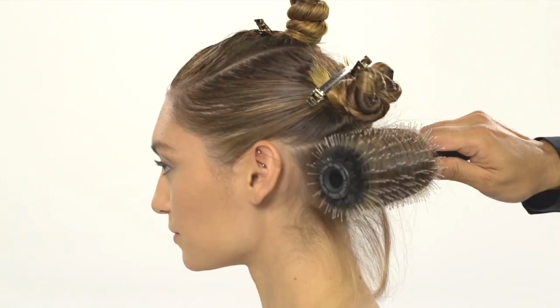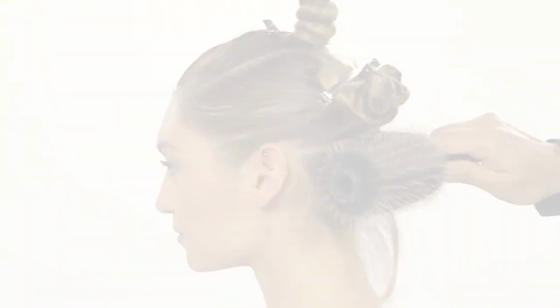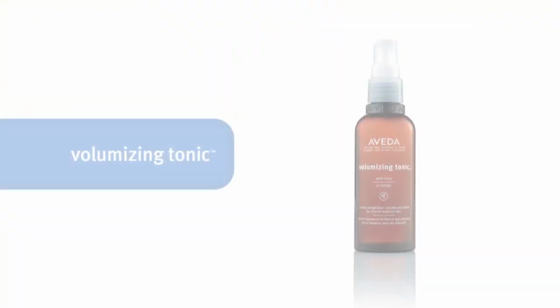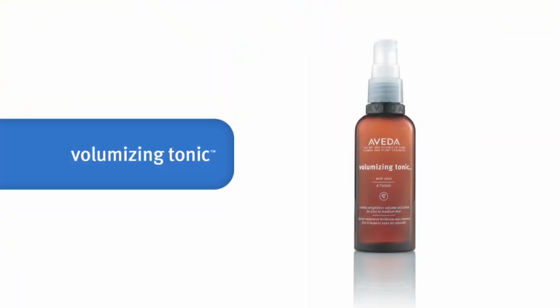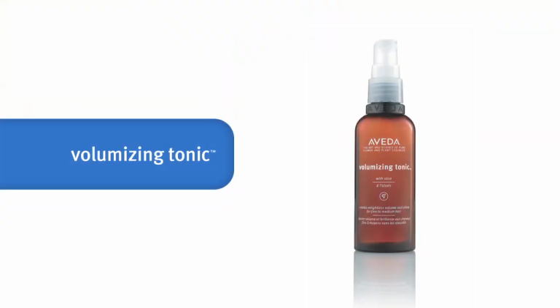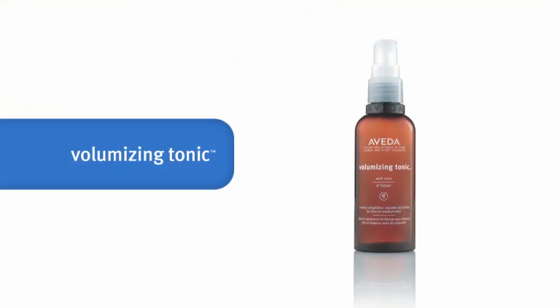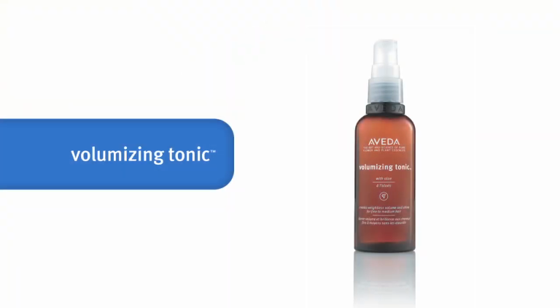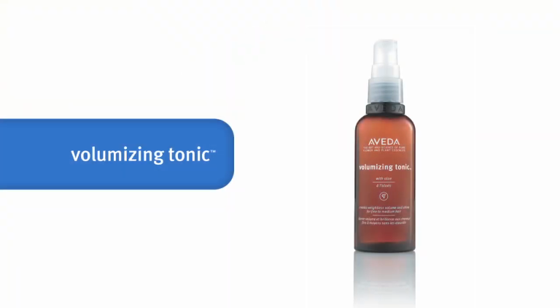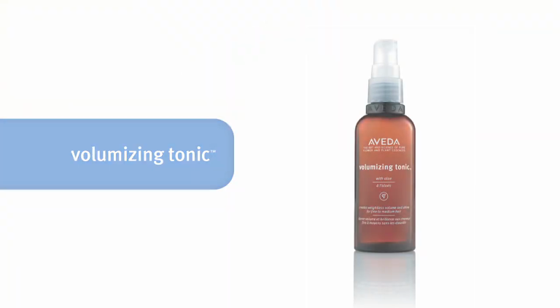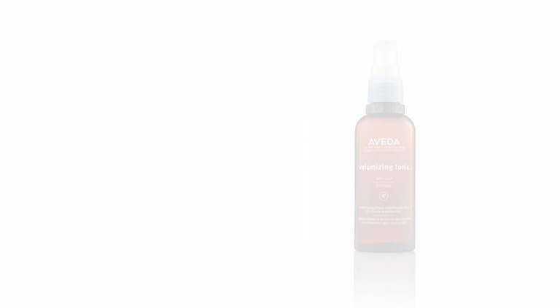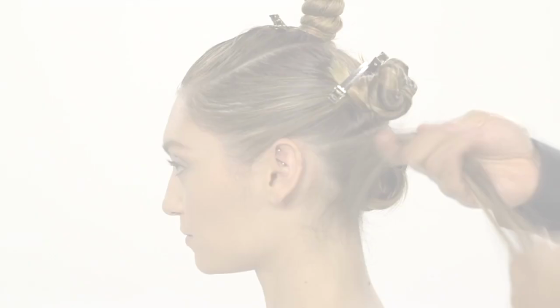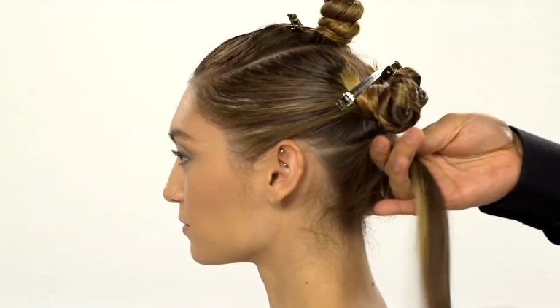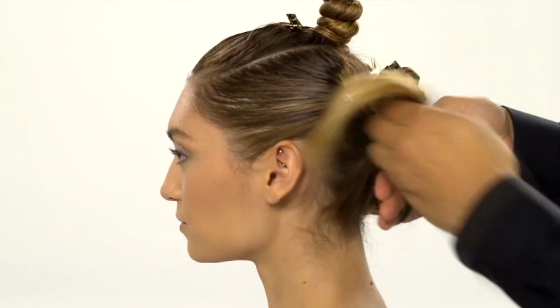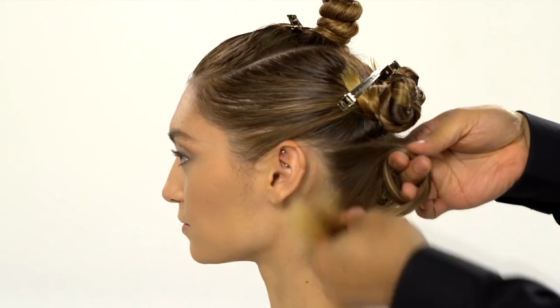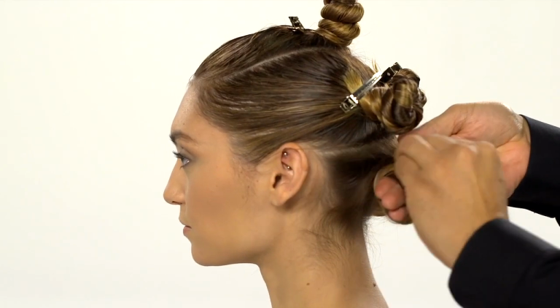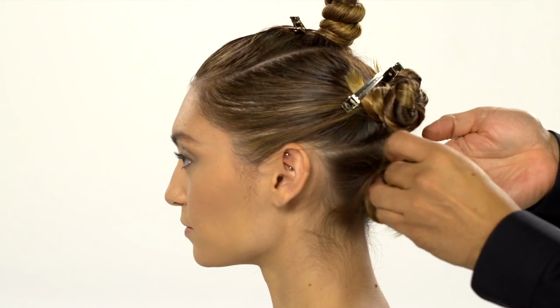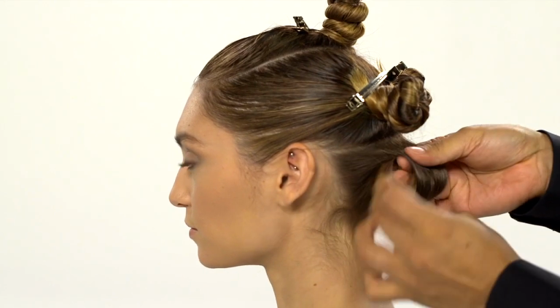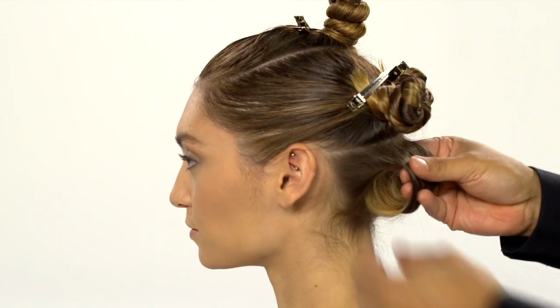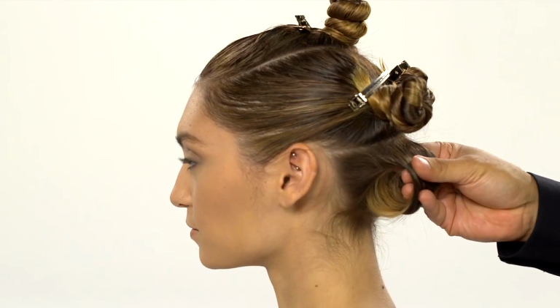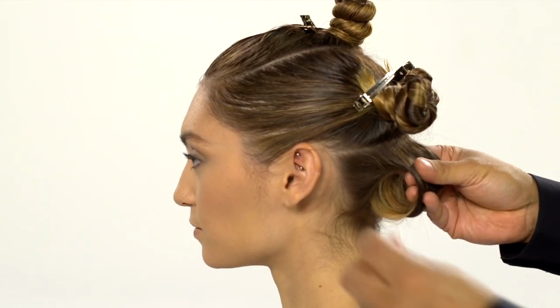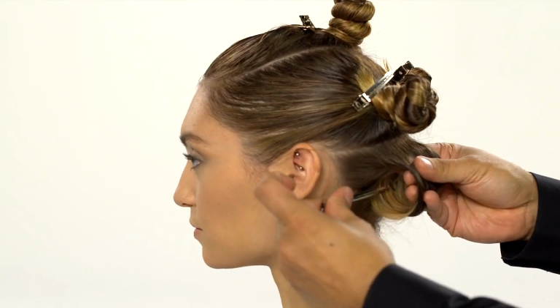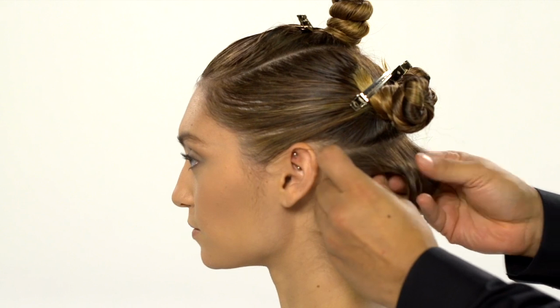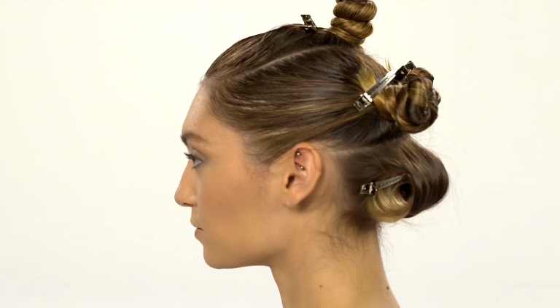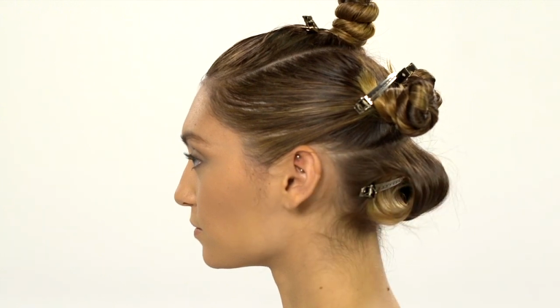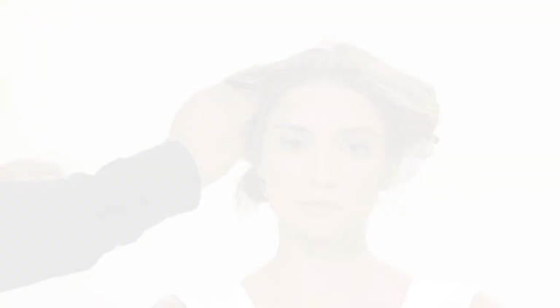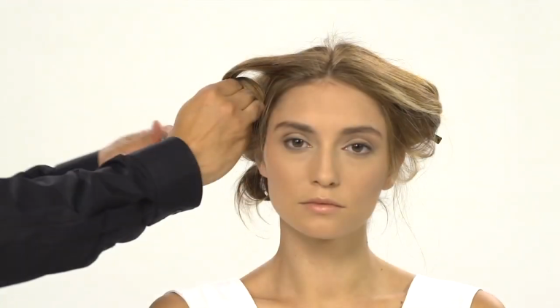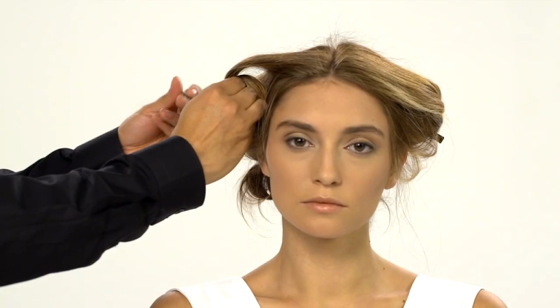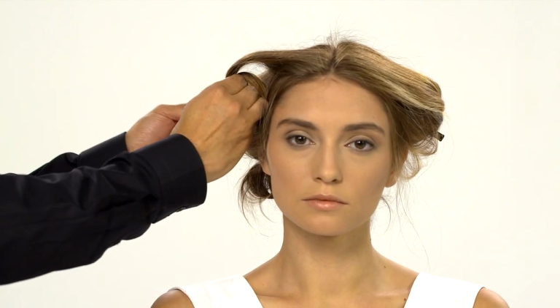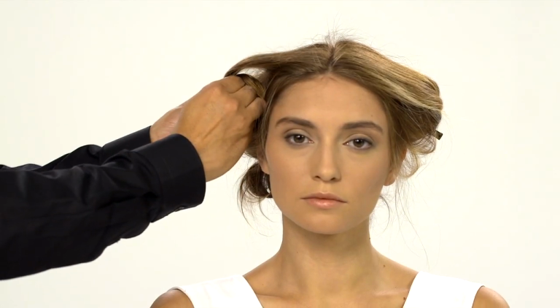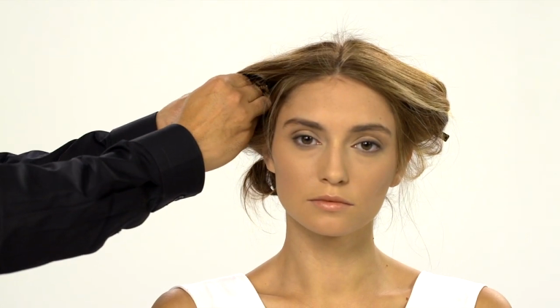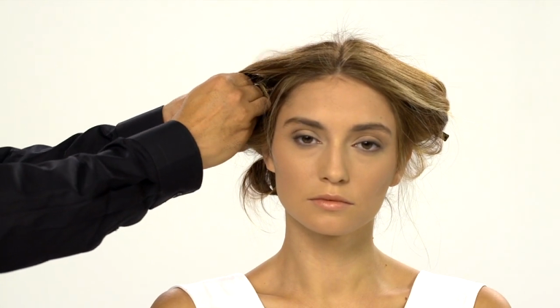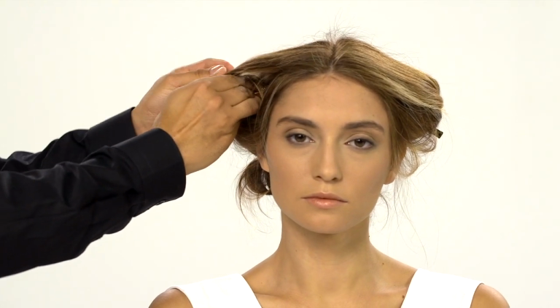When smooth, add a second layer of volumizing tonic, wind it around two fingers and pin it in place. Continue this technique until all hair is pinned in place.